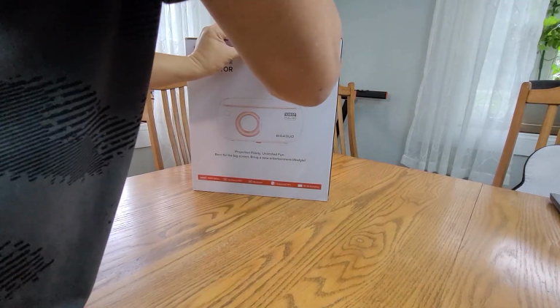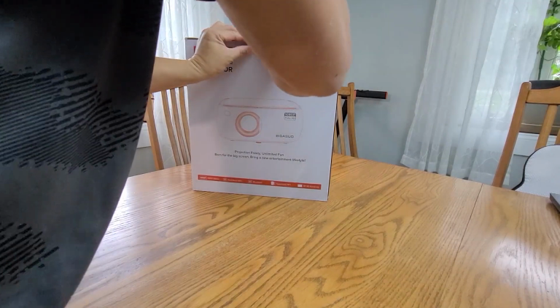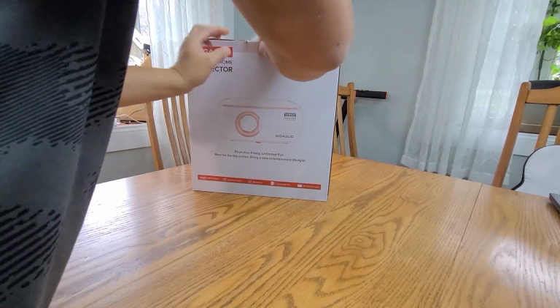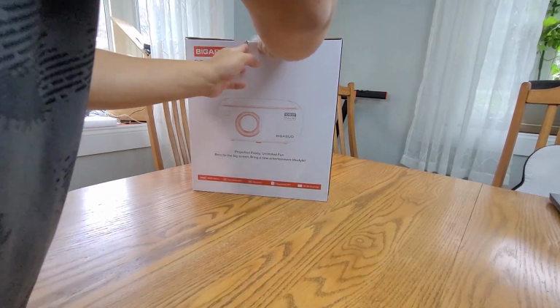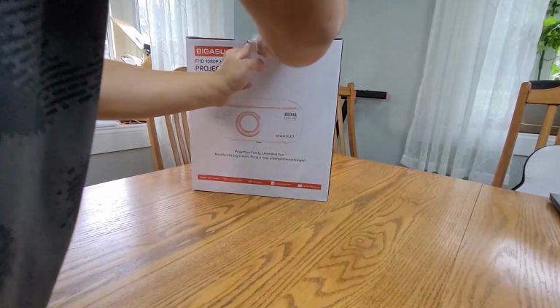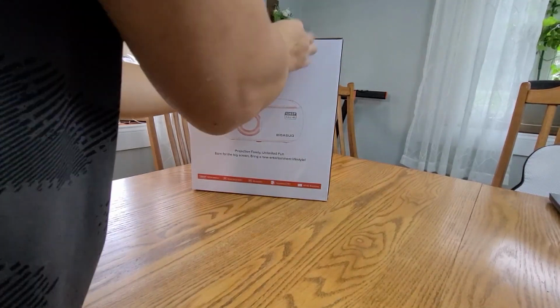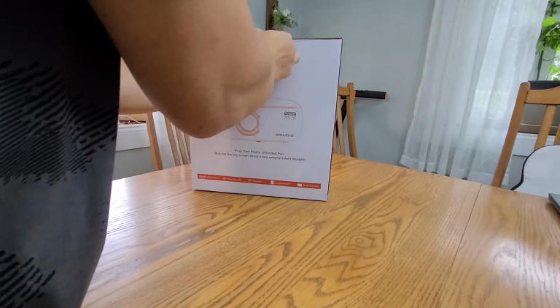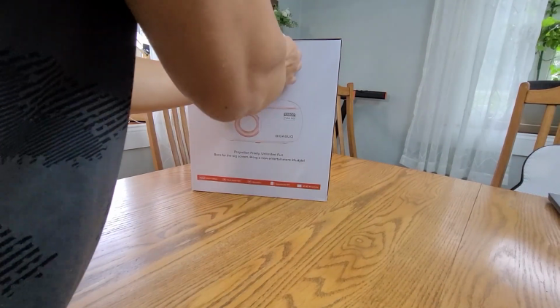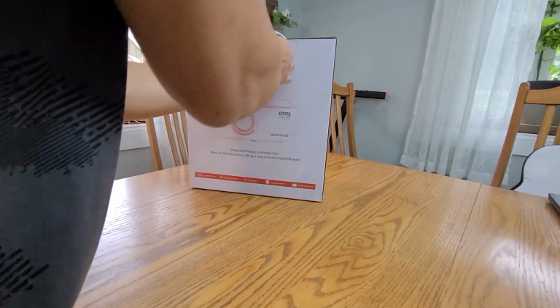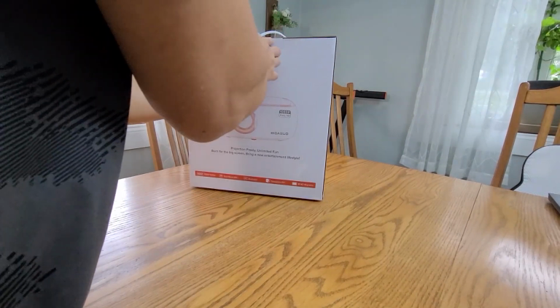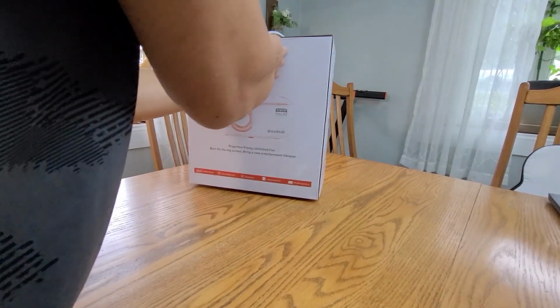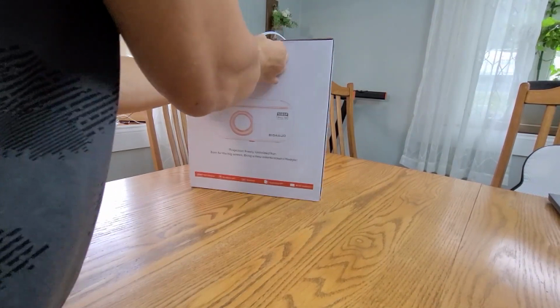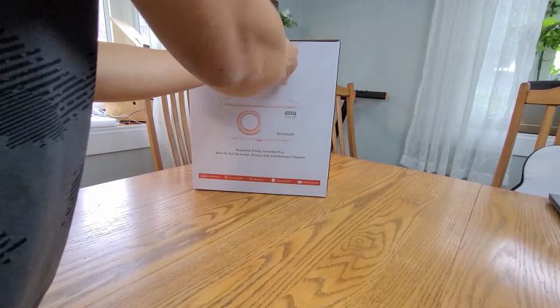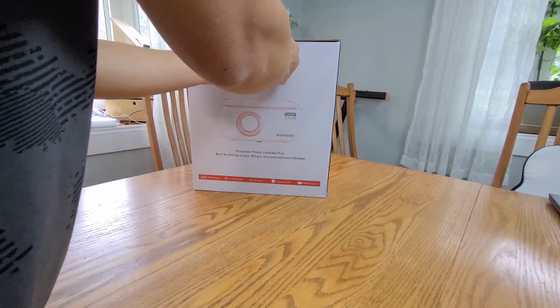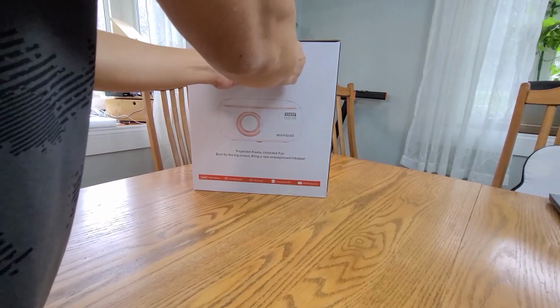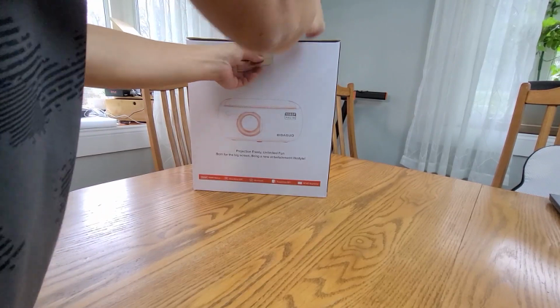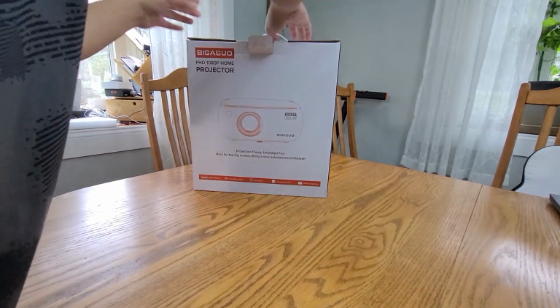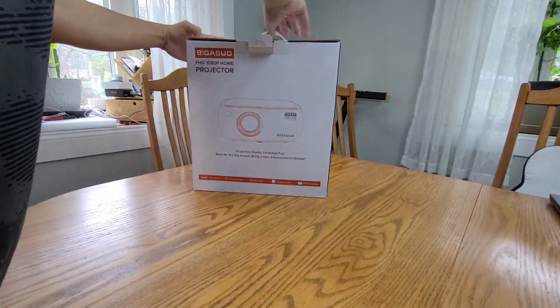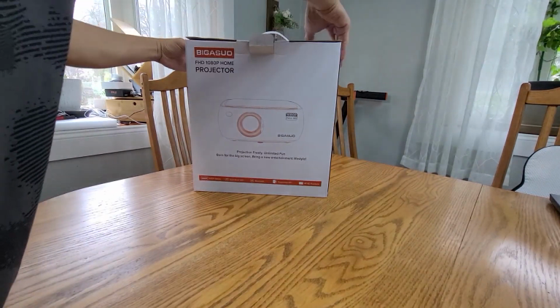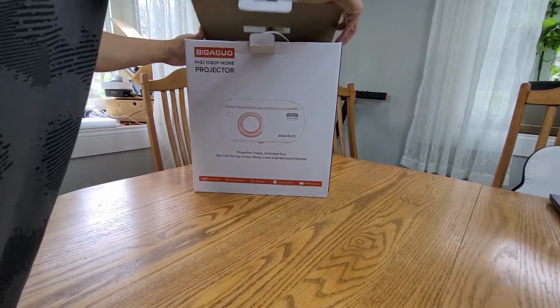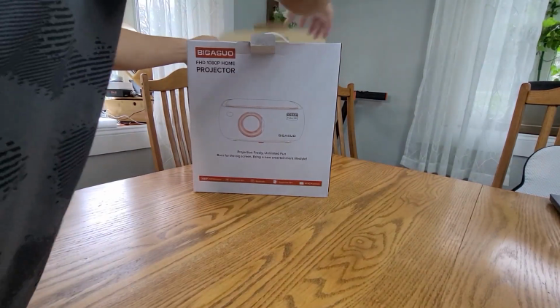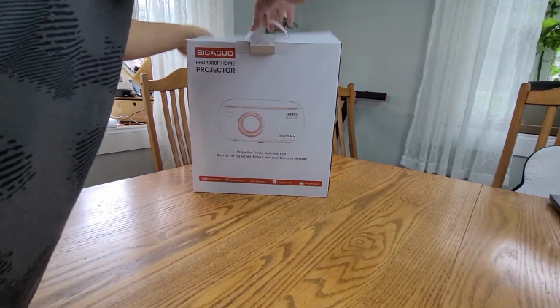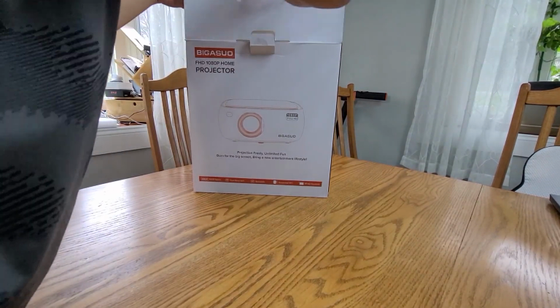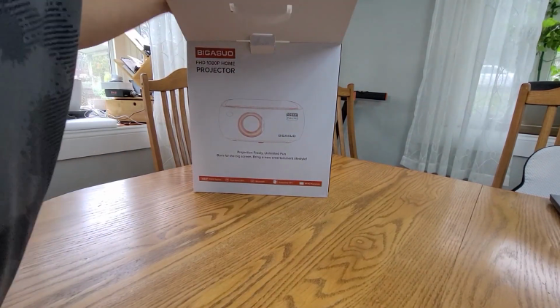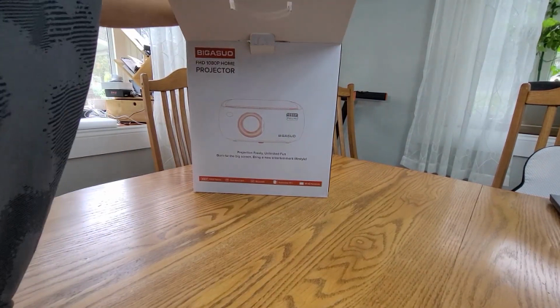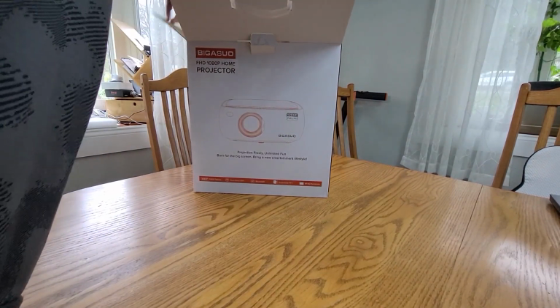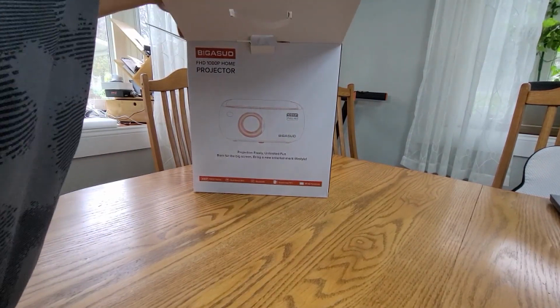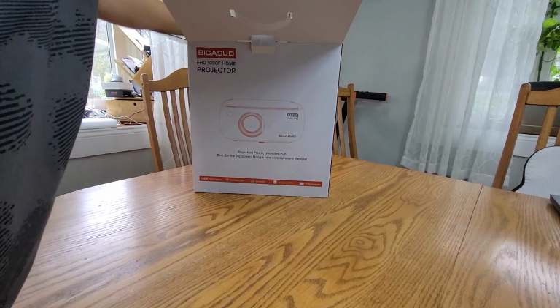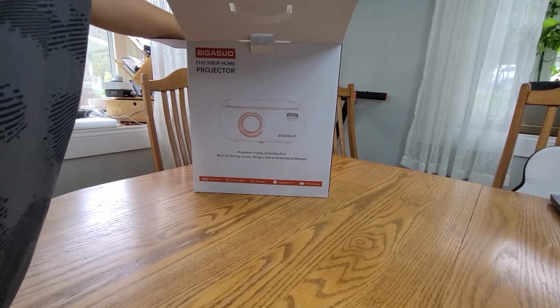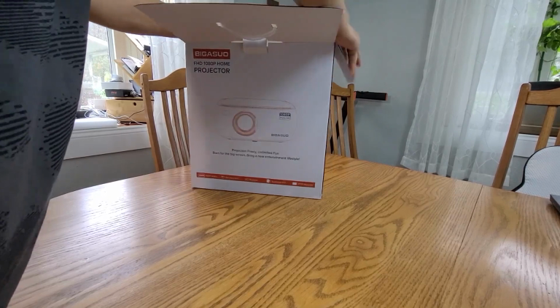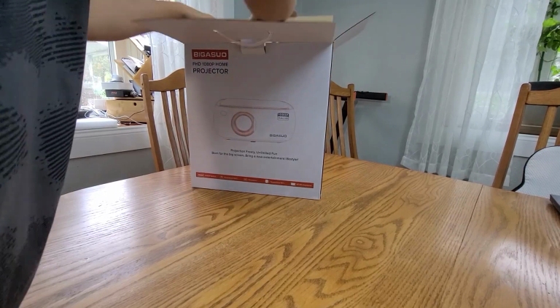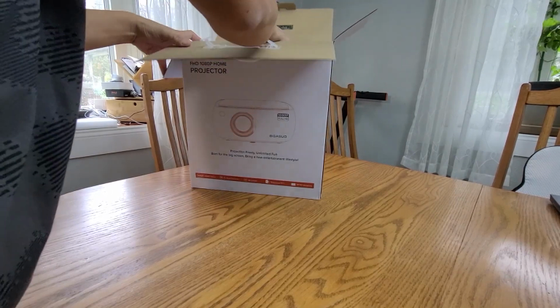Let's open it up and check it out. It's a 1080p home projector — it's 4K, which is awesome.